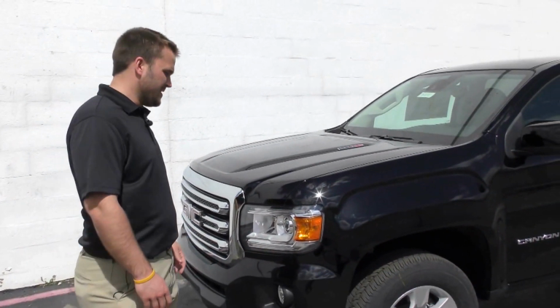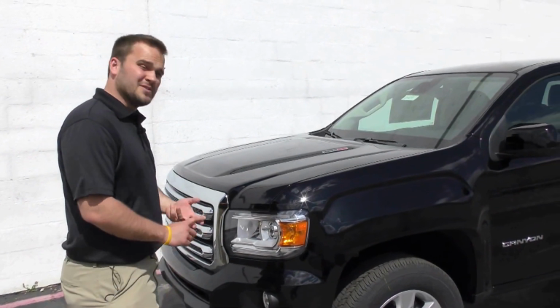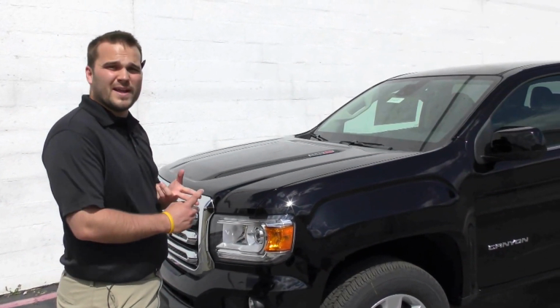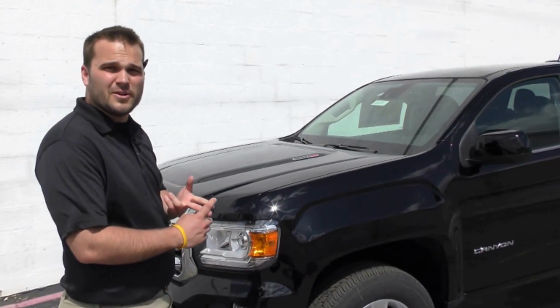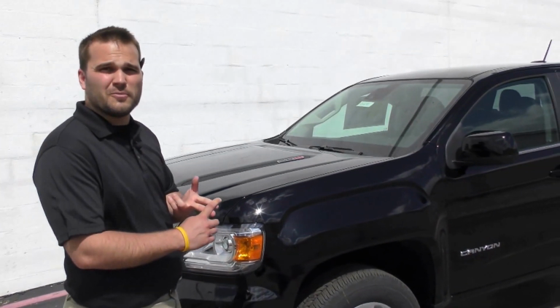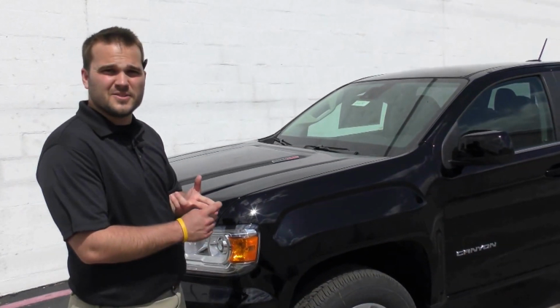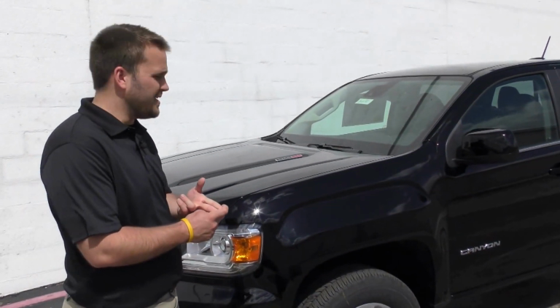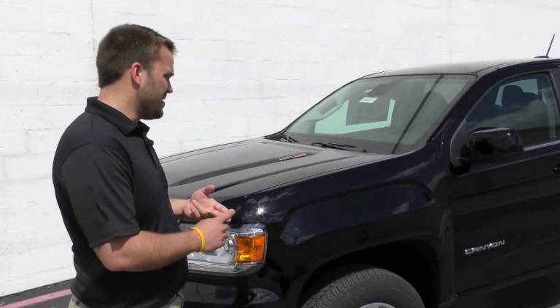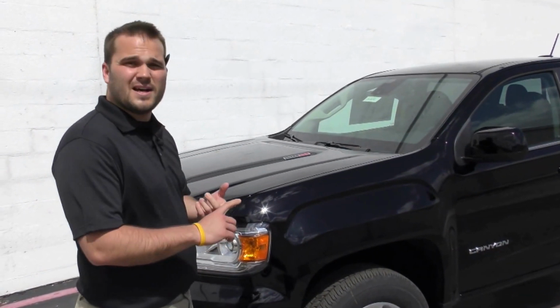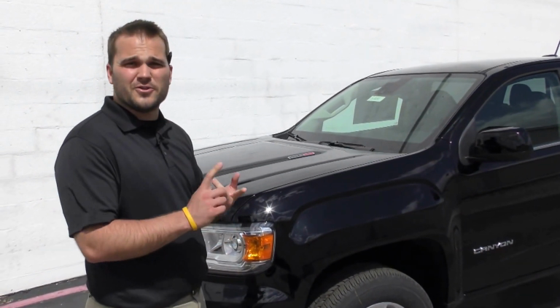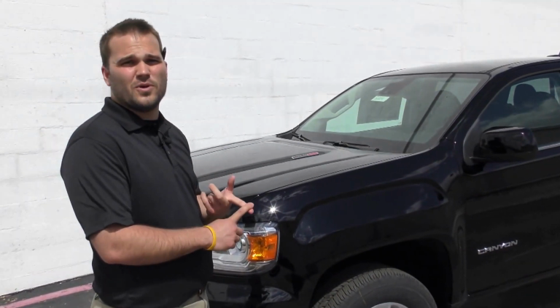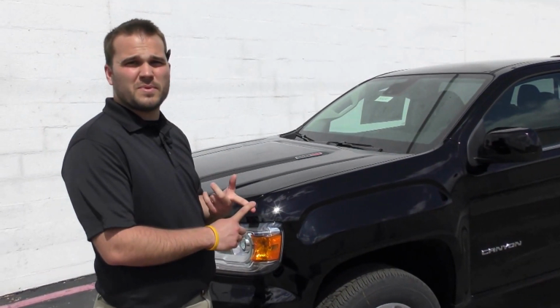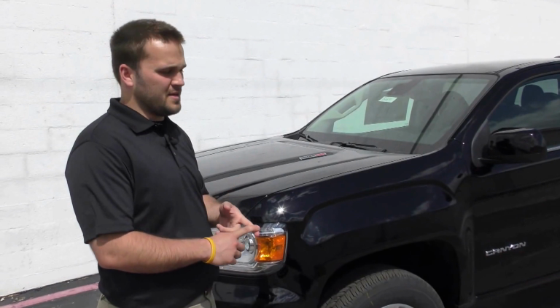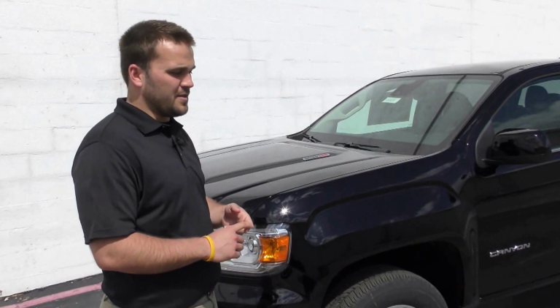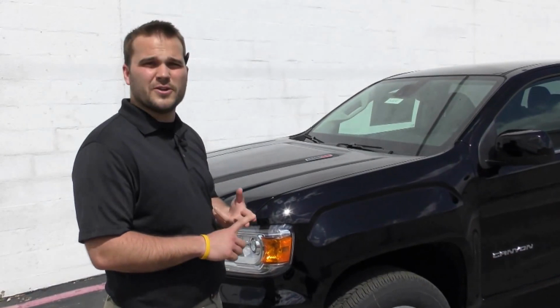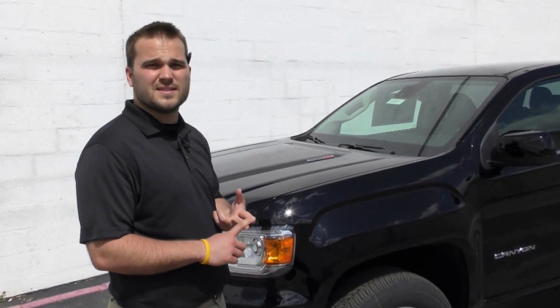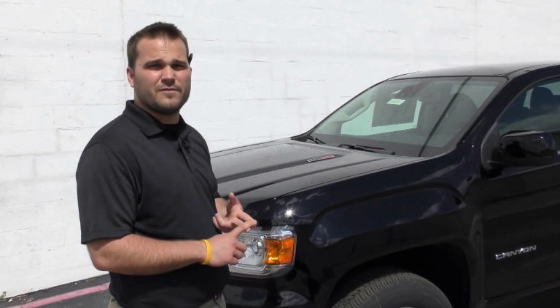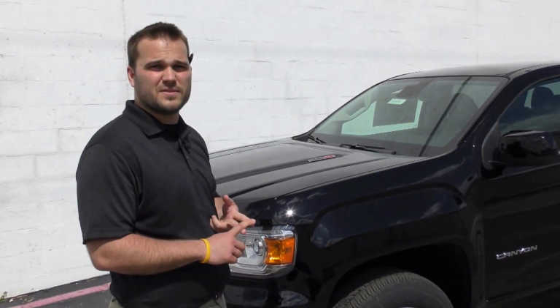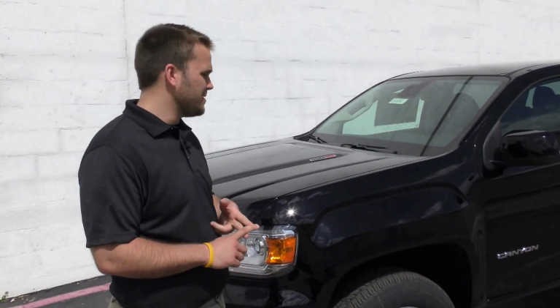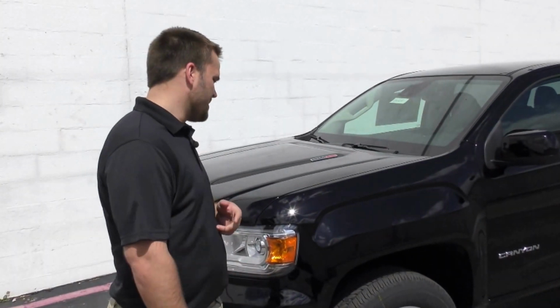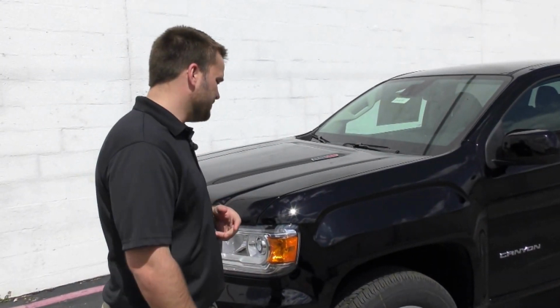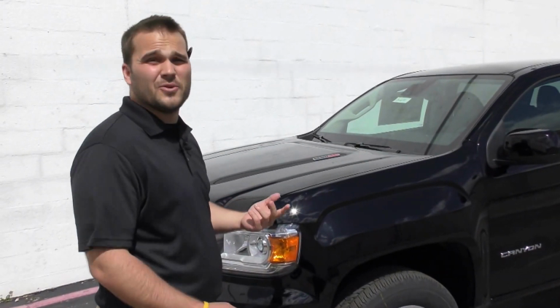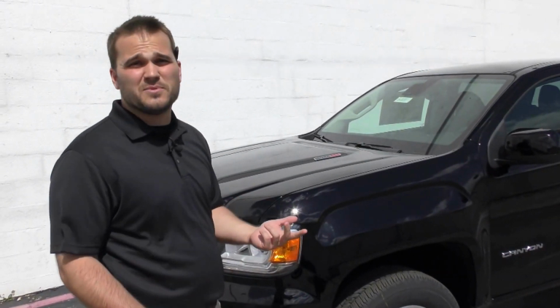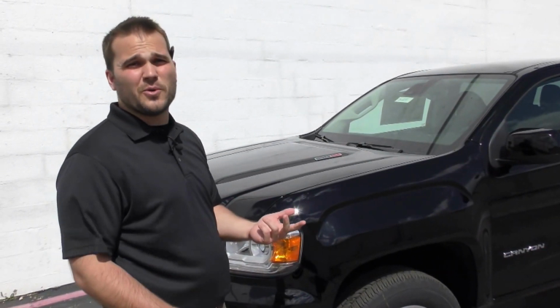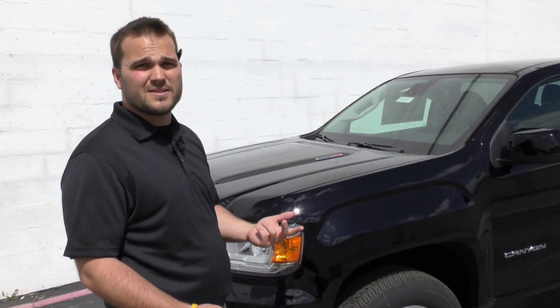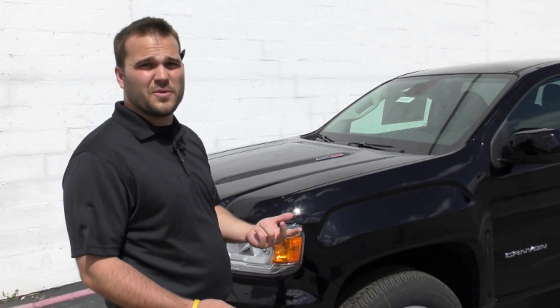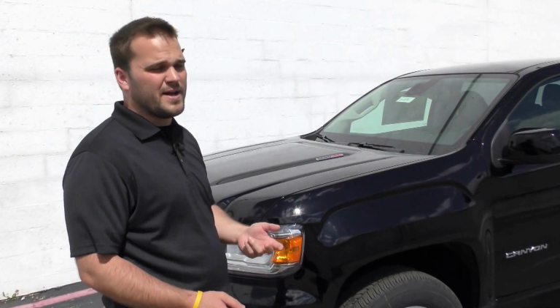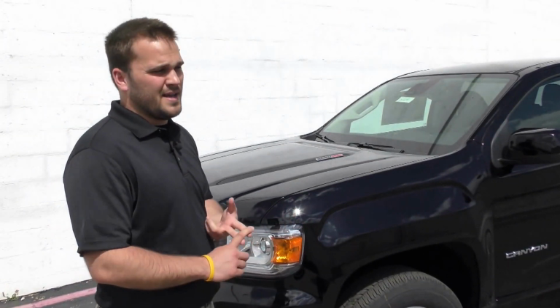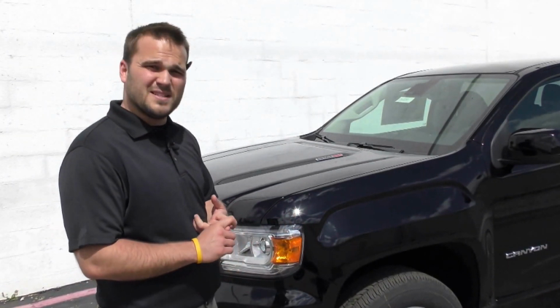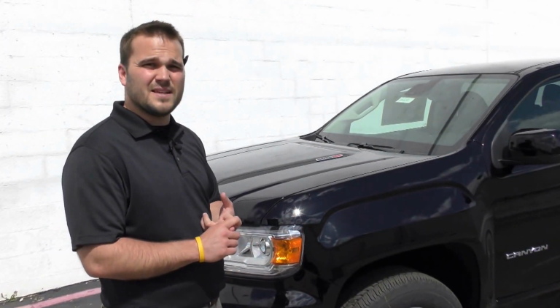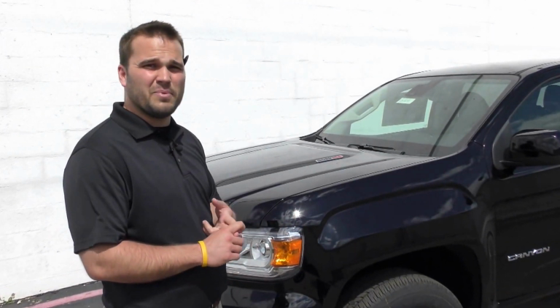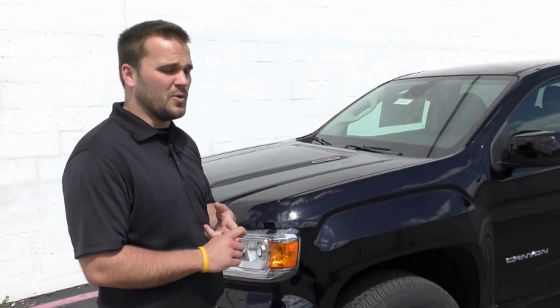It's got the 2.8 liter Duramax diesel engine in it. It puts out 181 horsepower and 369 foot-pounds of torque, and it'll get you up to 31 miles a gallon on the highway and up to 7,700 pounds towing.